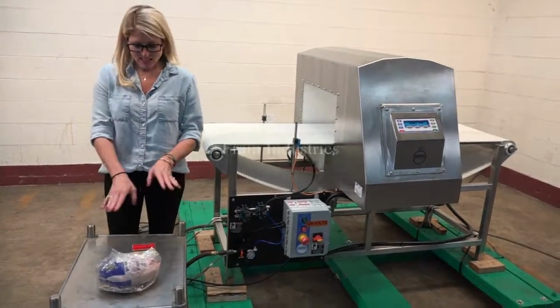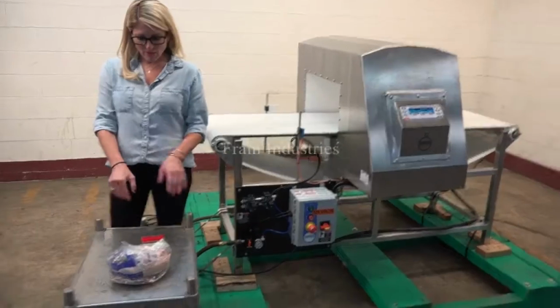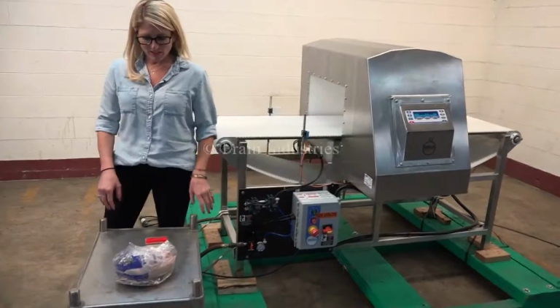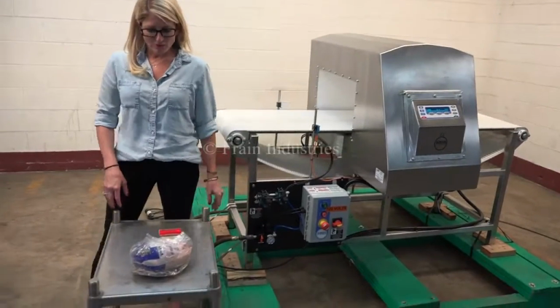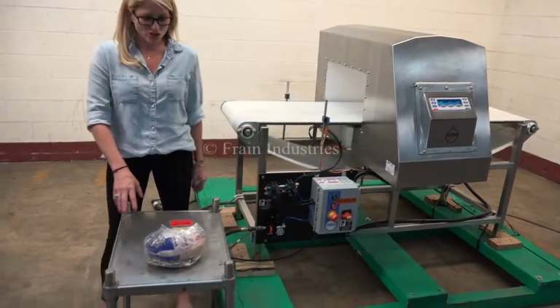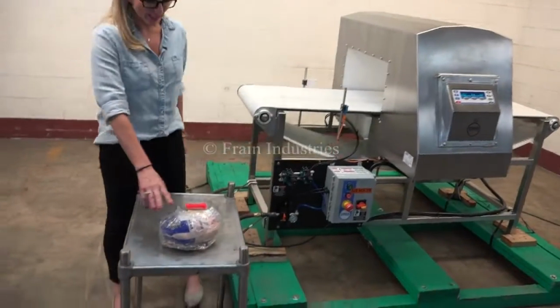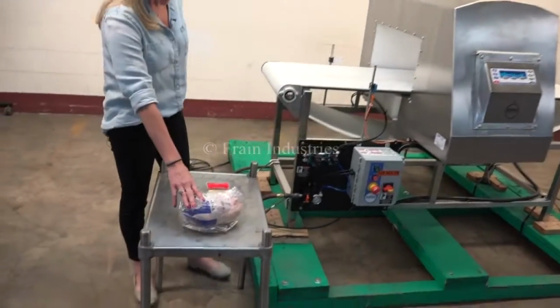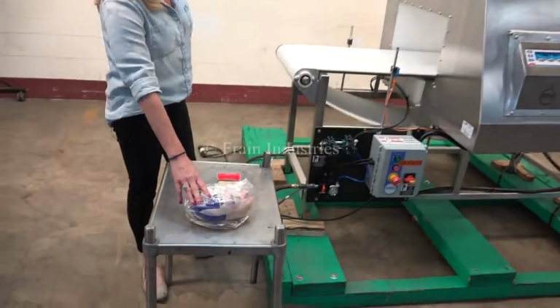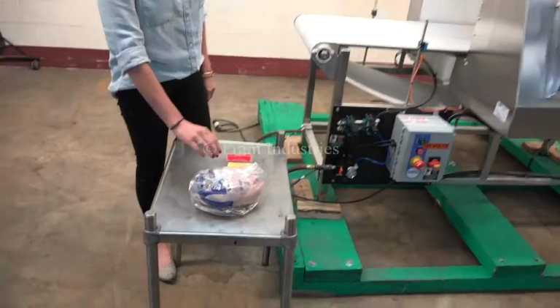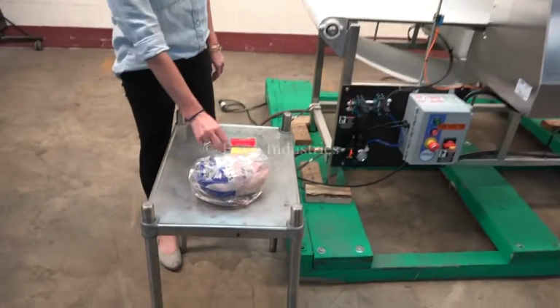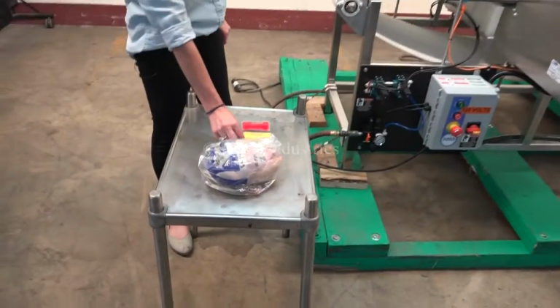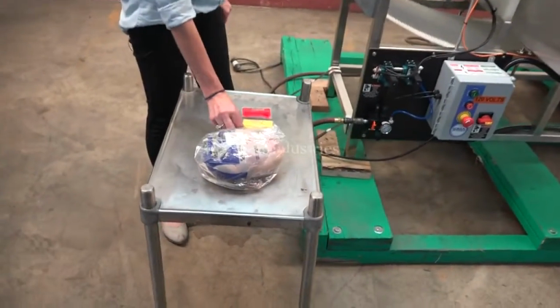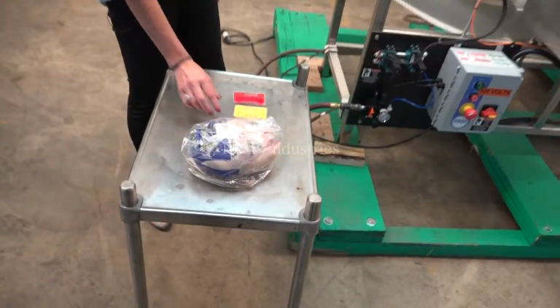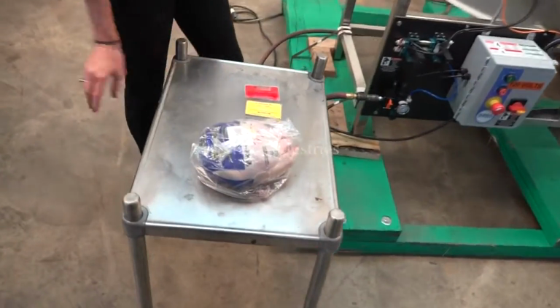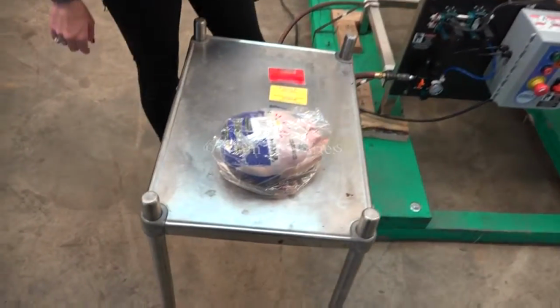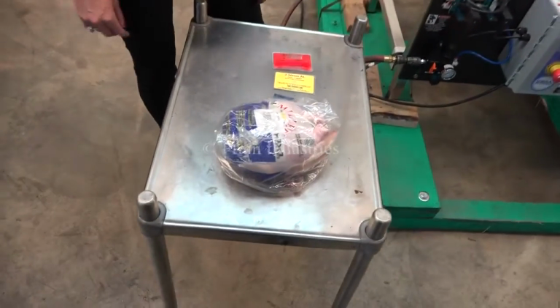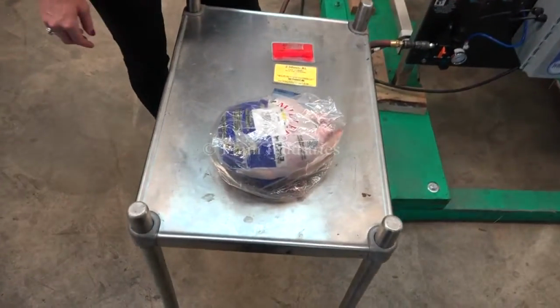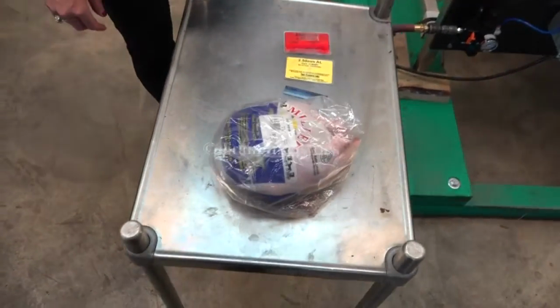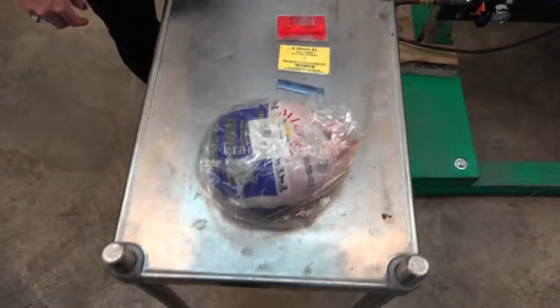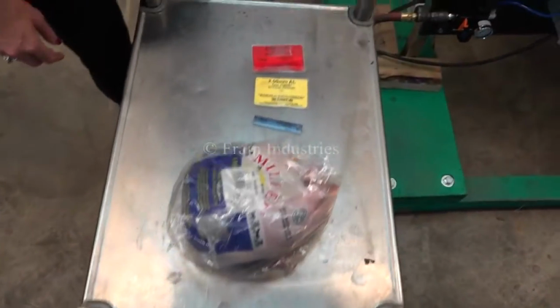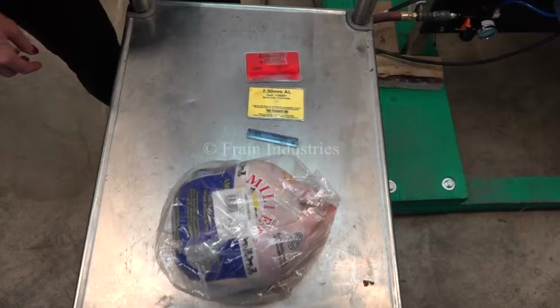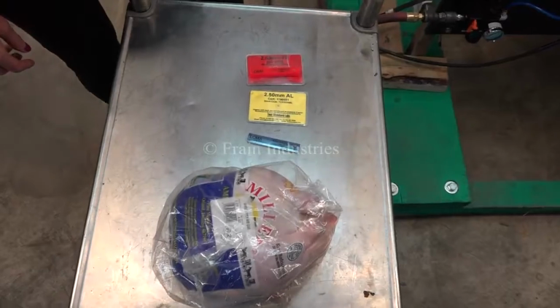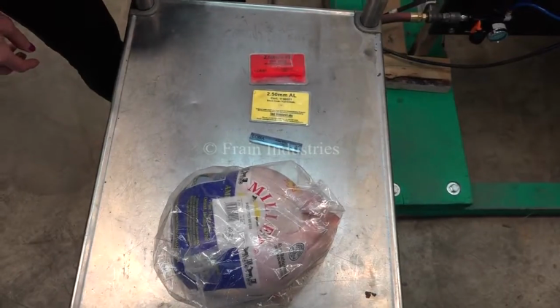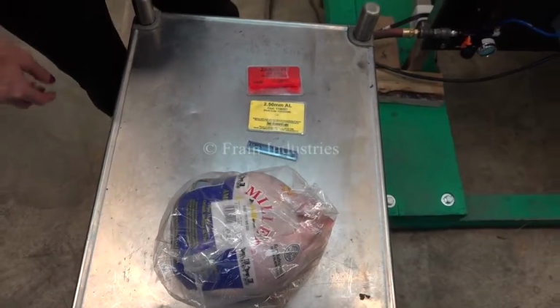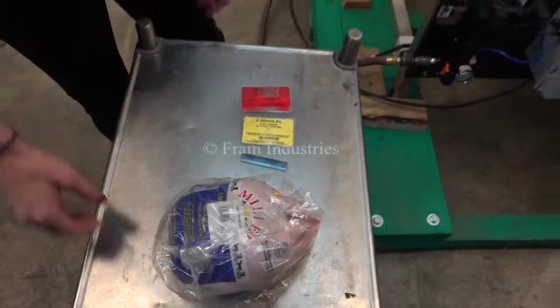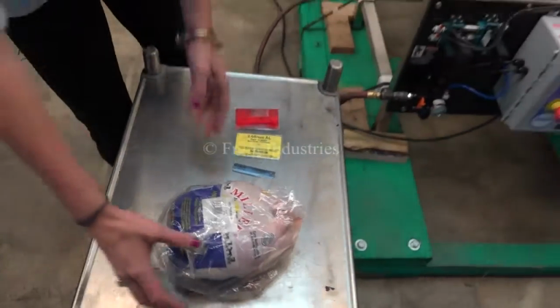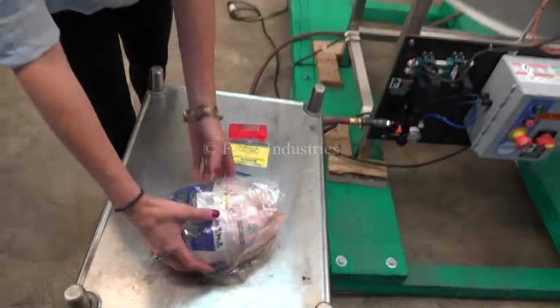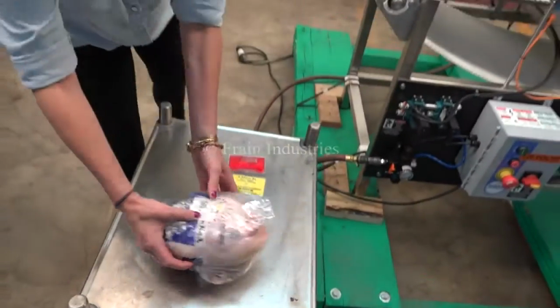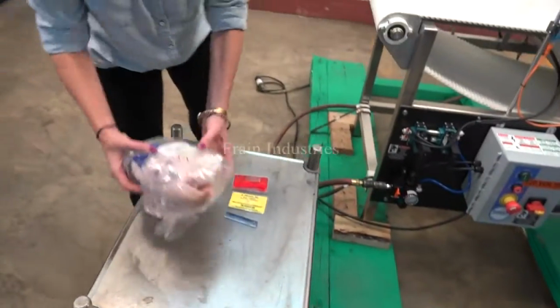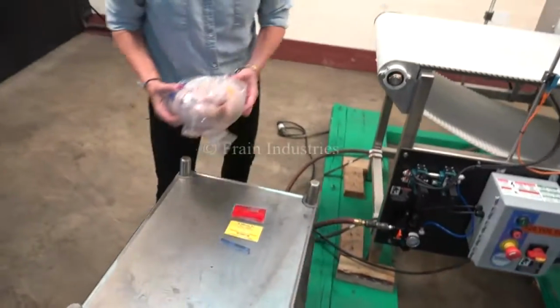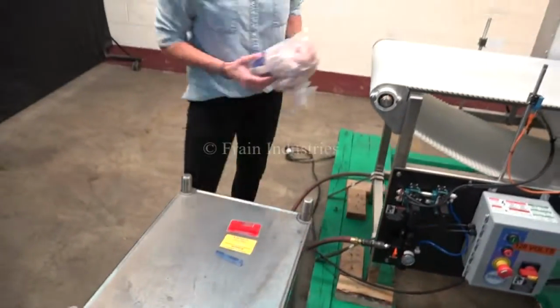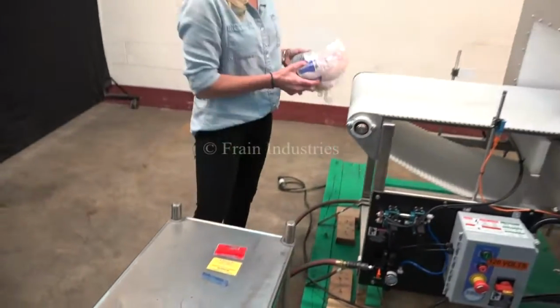Today we'll be running through this chicken and we'll be testing for ferrous, non-ferrous, and stainless steel. The first one I'll put through is non-contaminated.